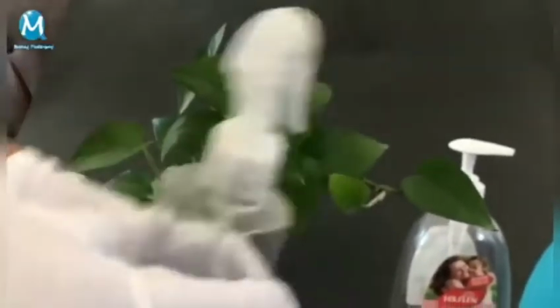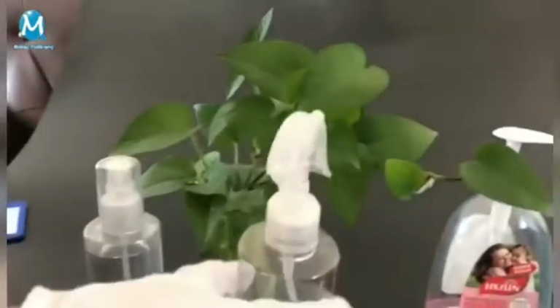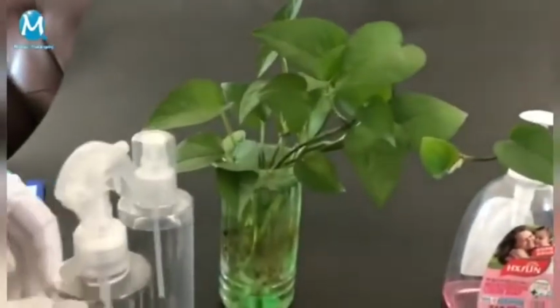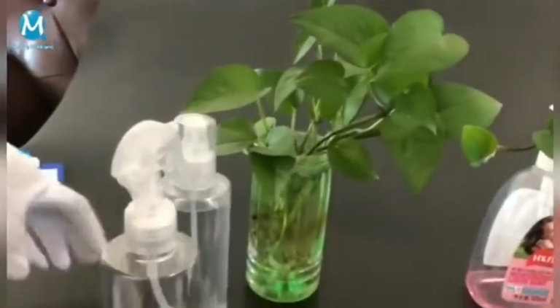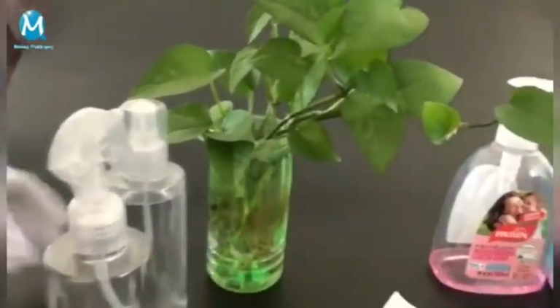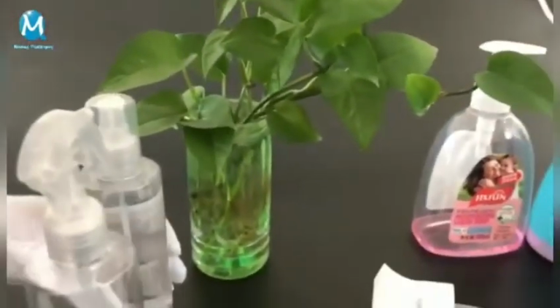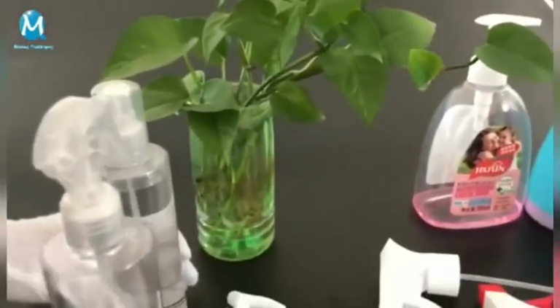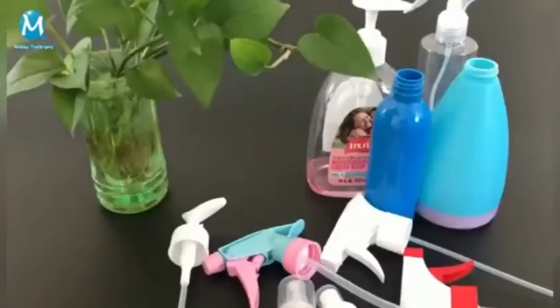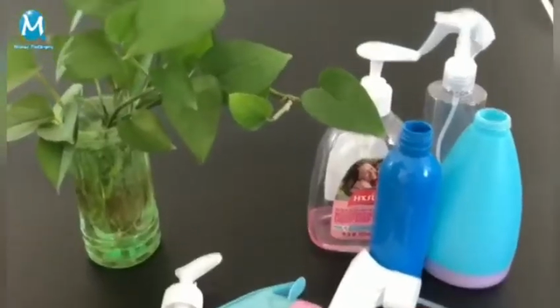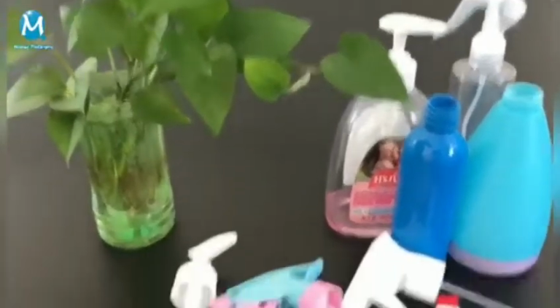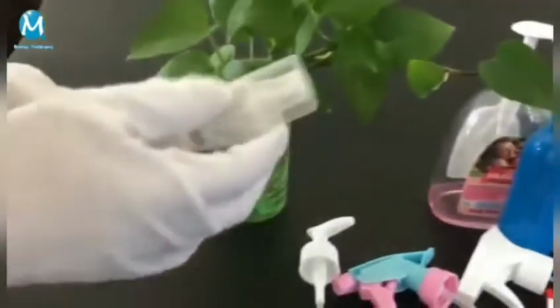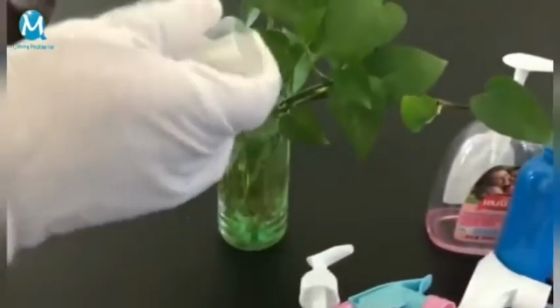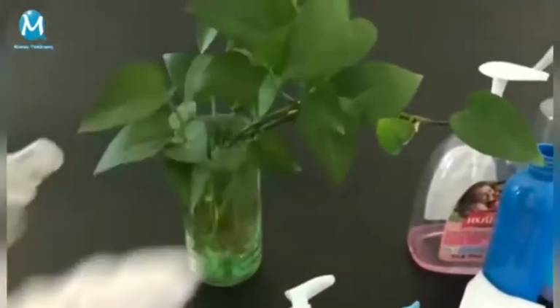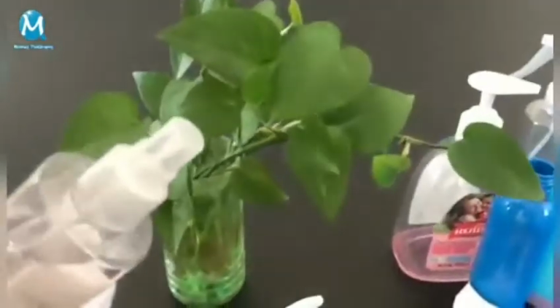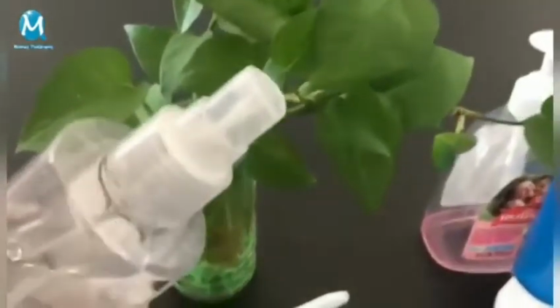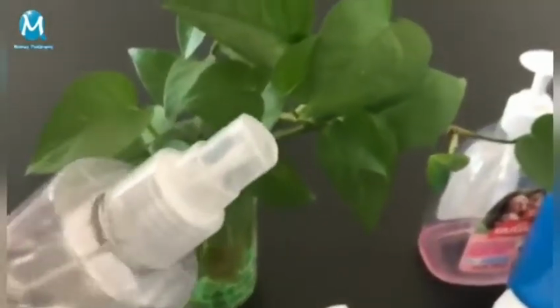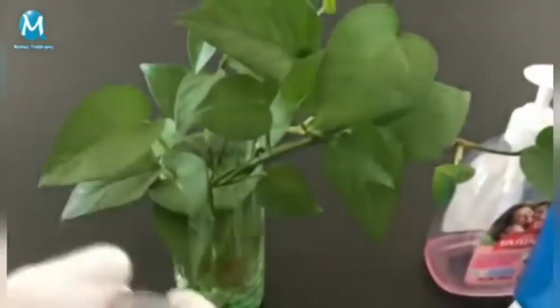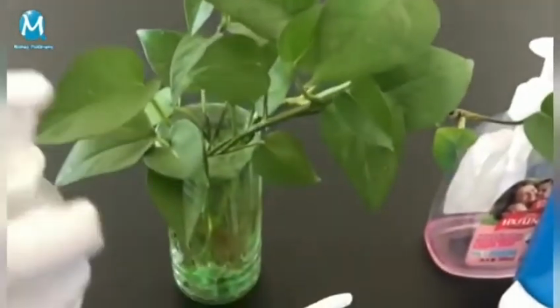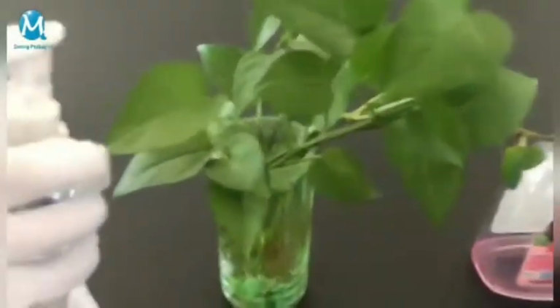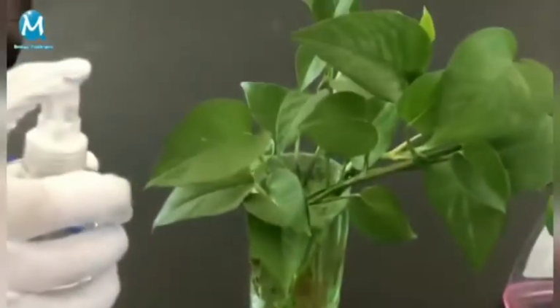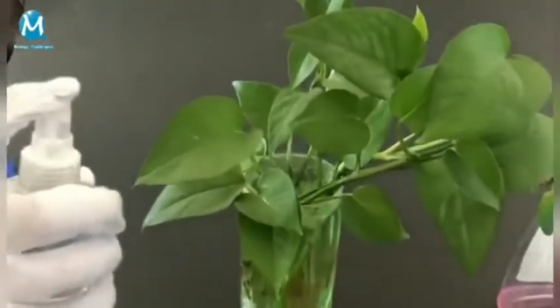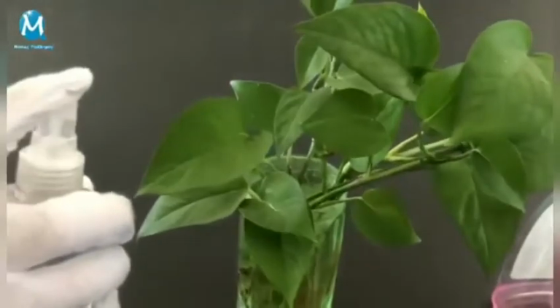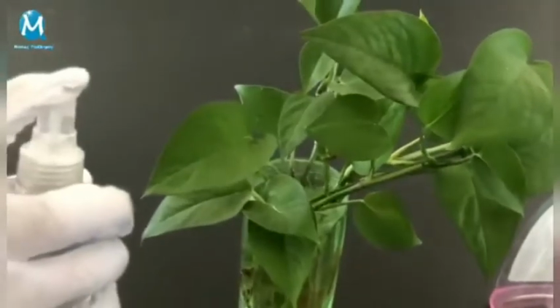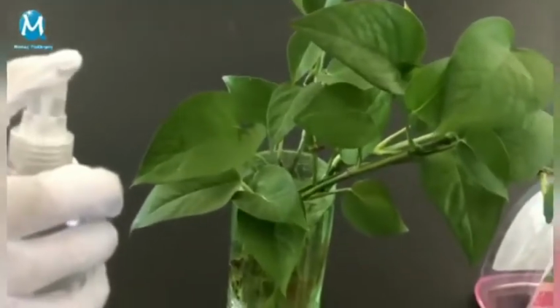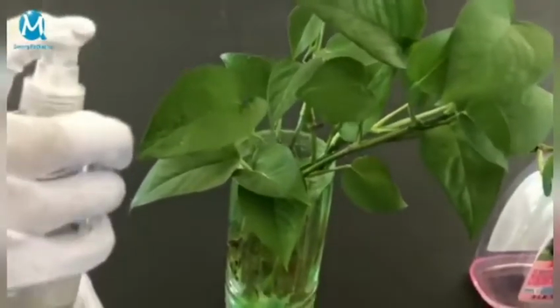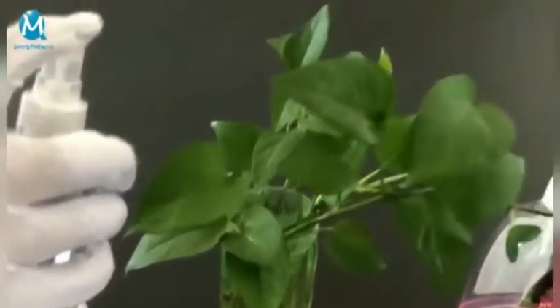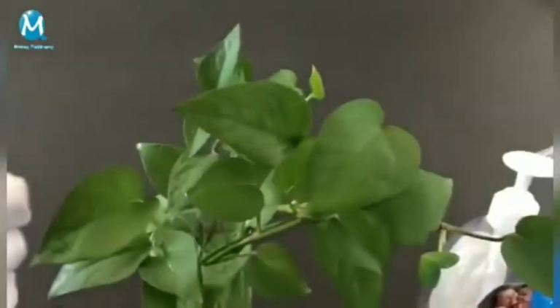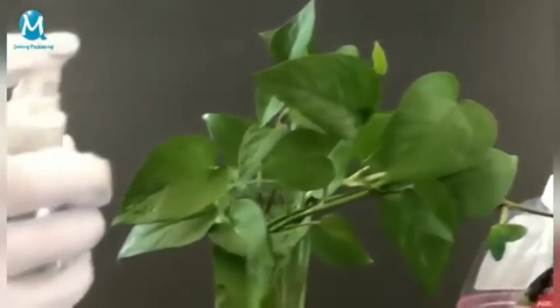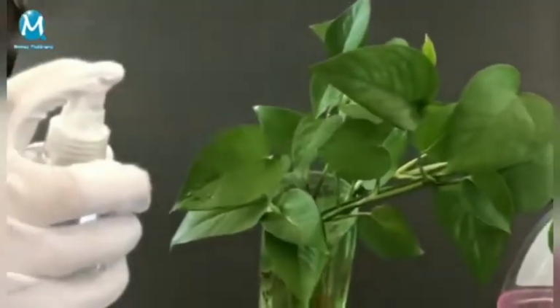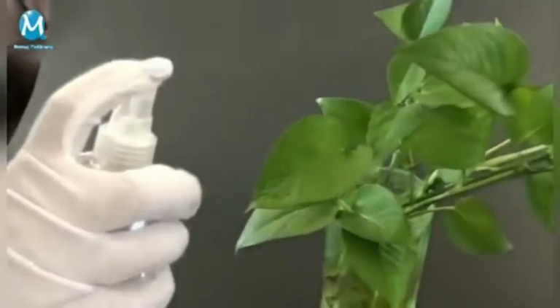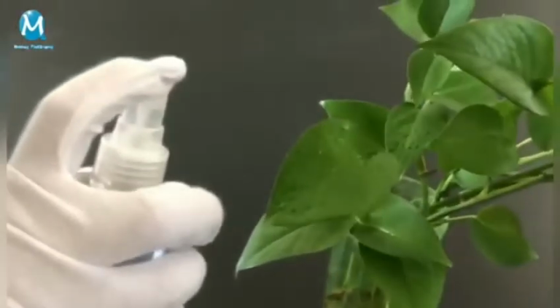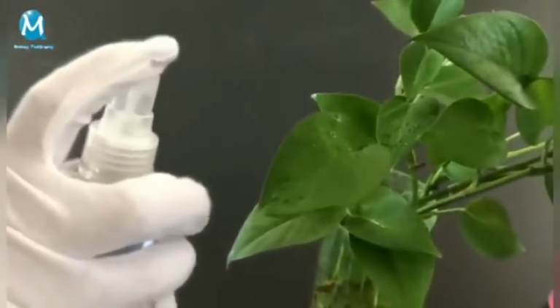The next one is the mist sprayer. The liquid from our mist sprayer is uniform and fine, with large water output. Weather fog.